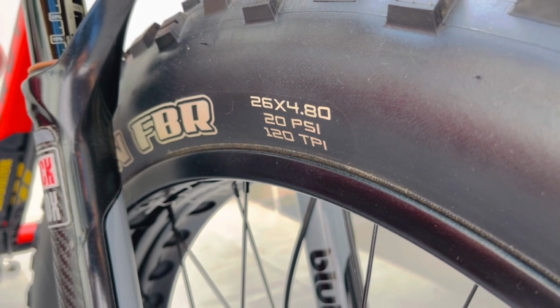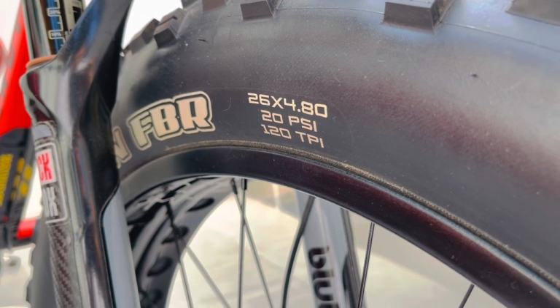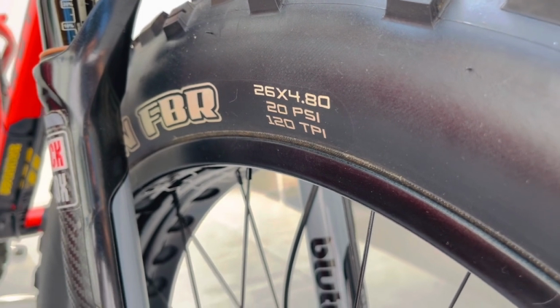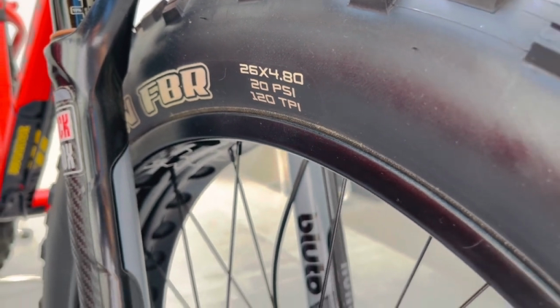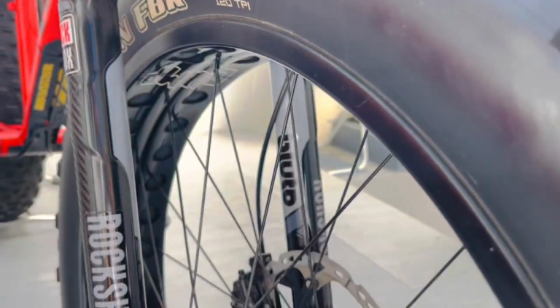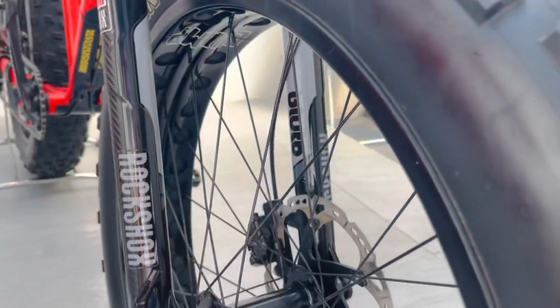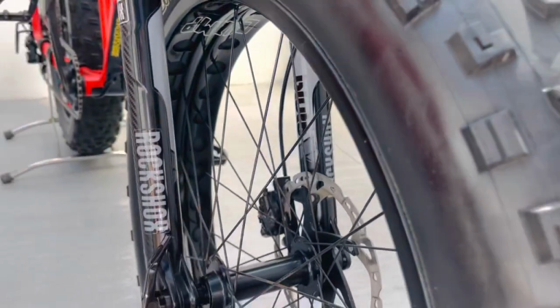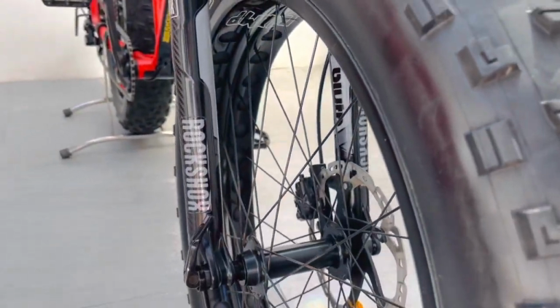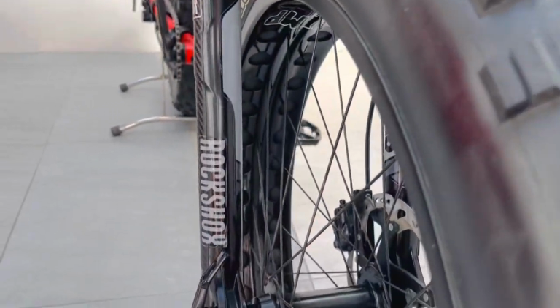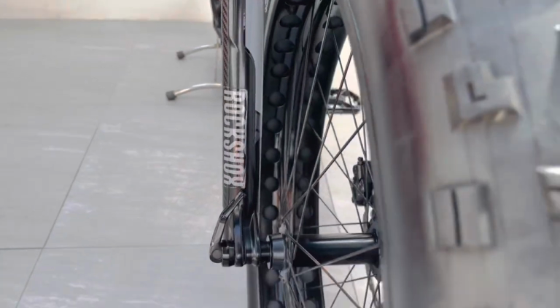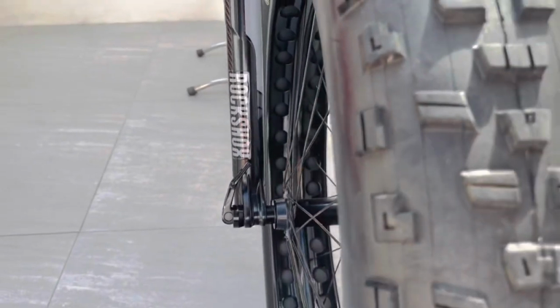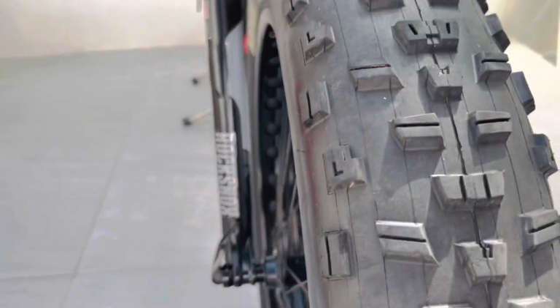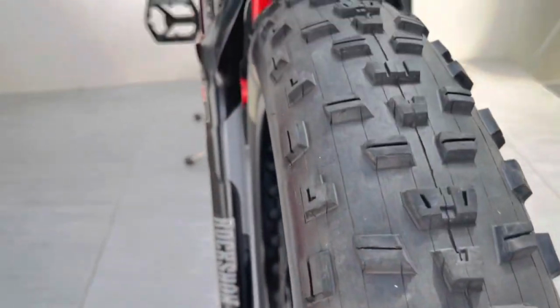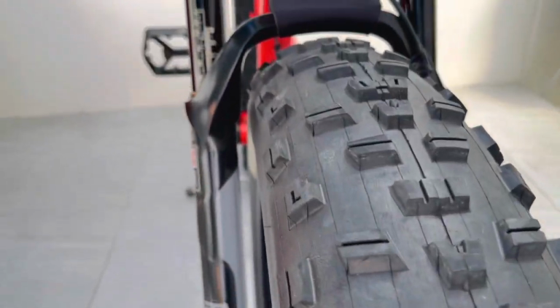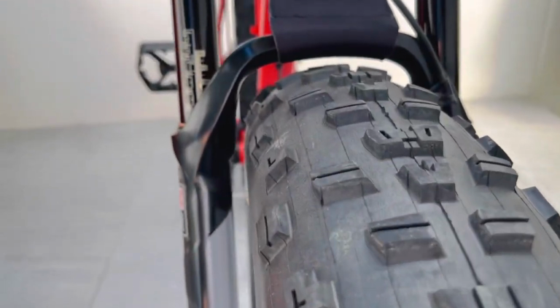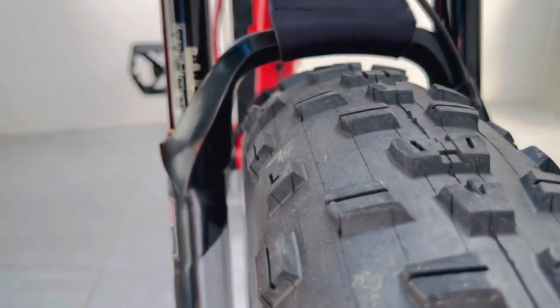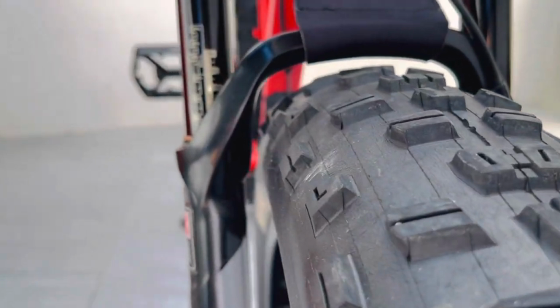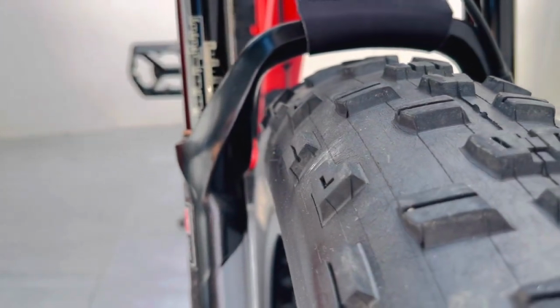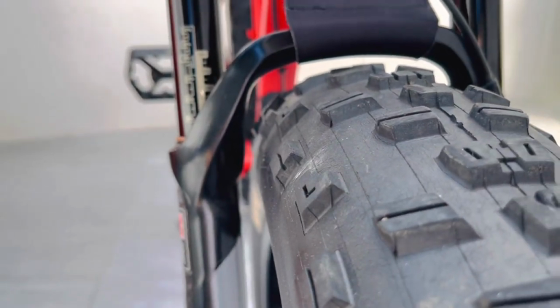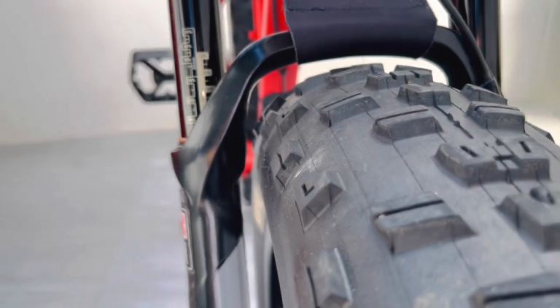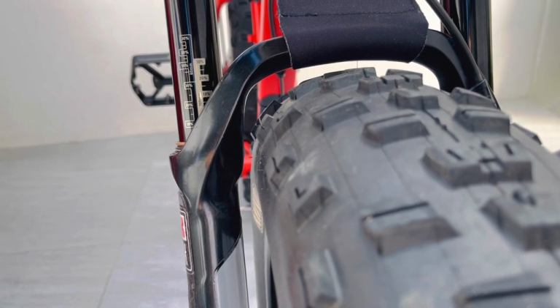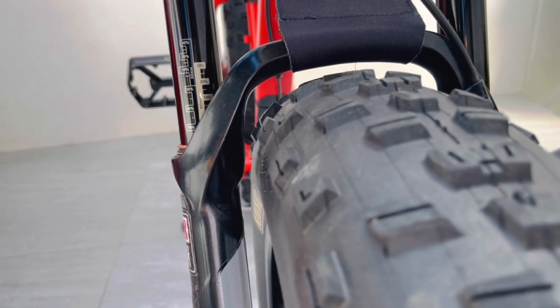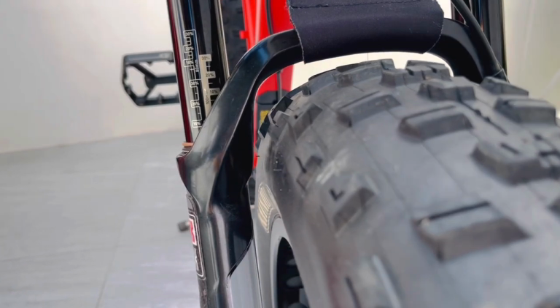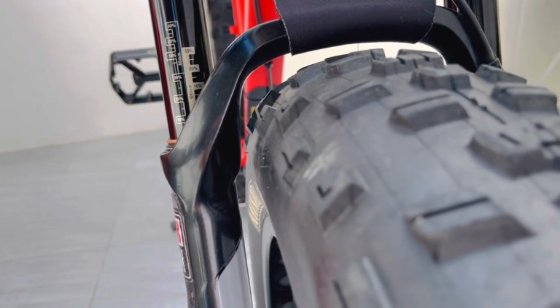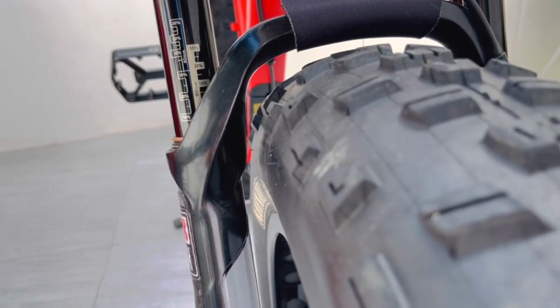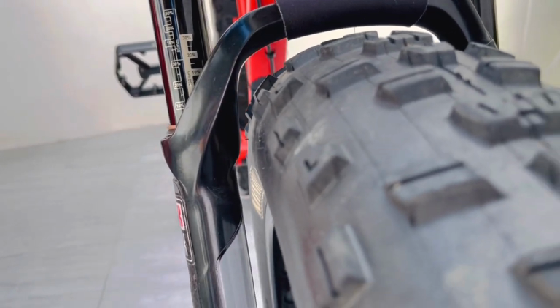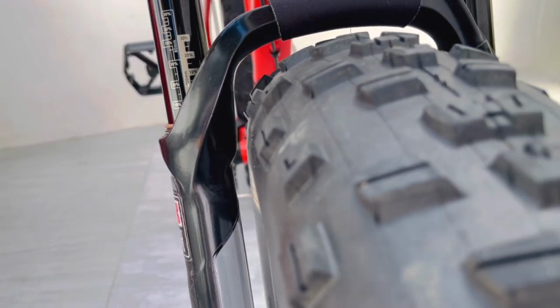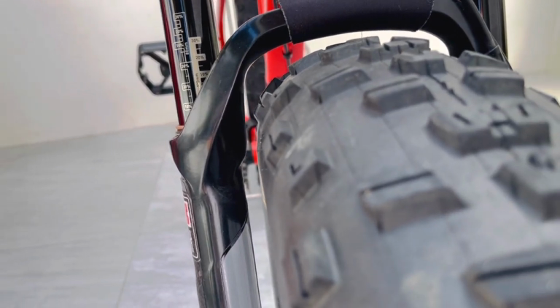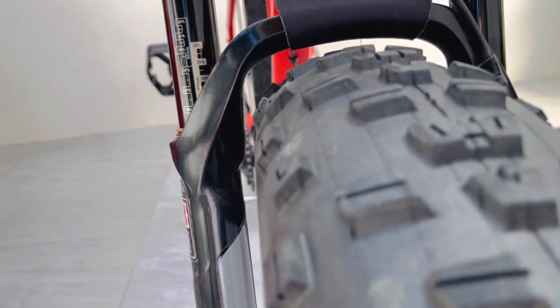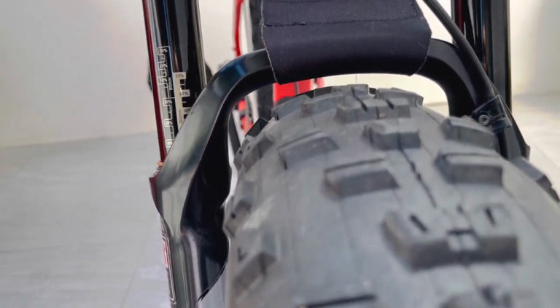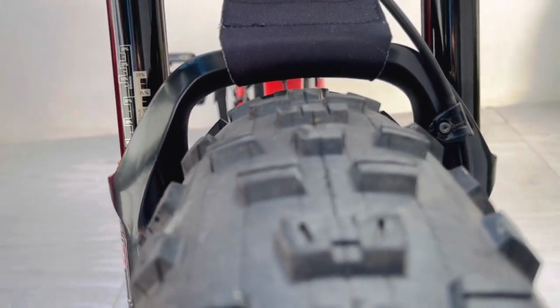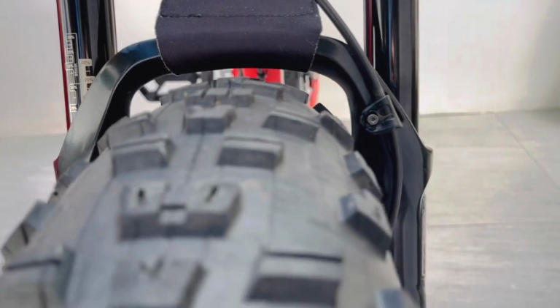Ang ginagamit kong tires ay Maxxis Minion na 26x4.8. Kung makikita nyo, pasok sya sa RockShox ito. At ang clearance na is about 10-15mm each side.